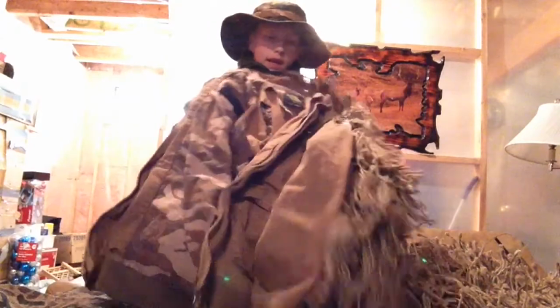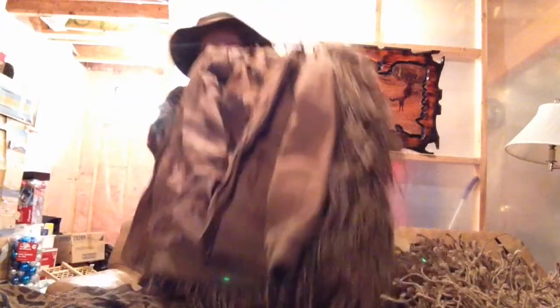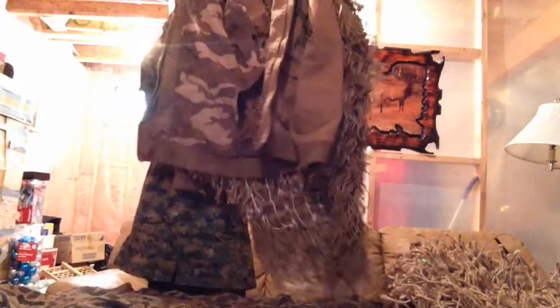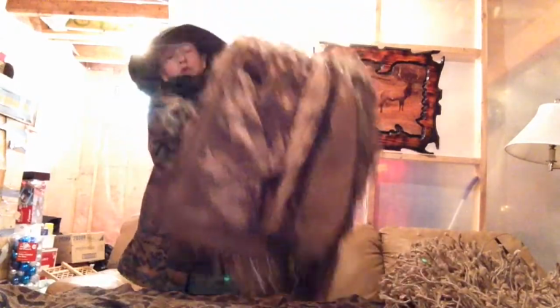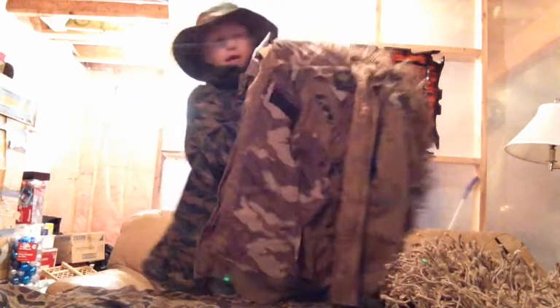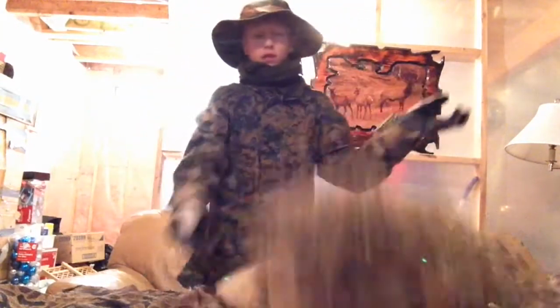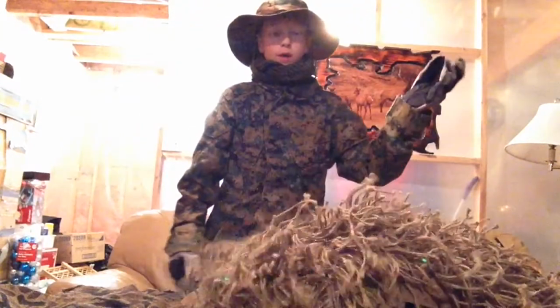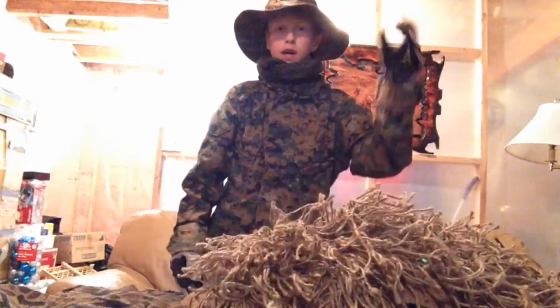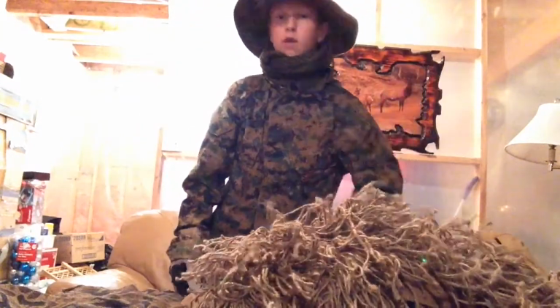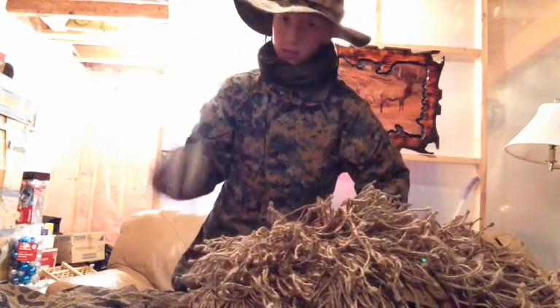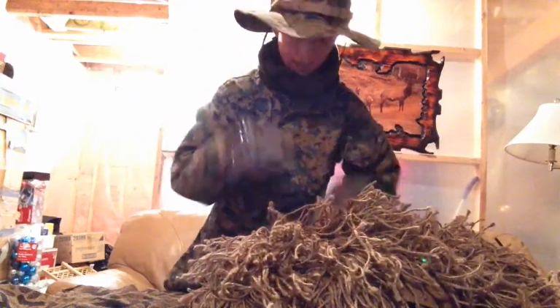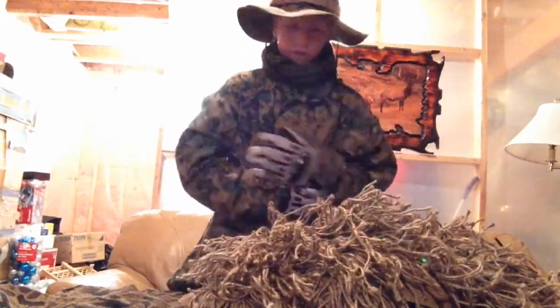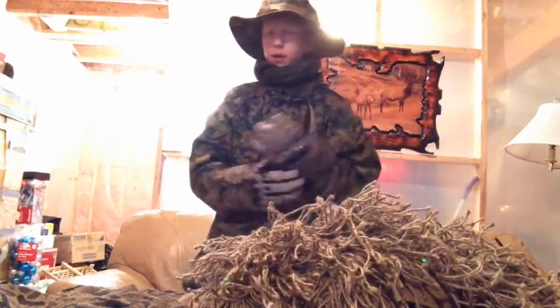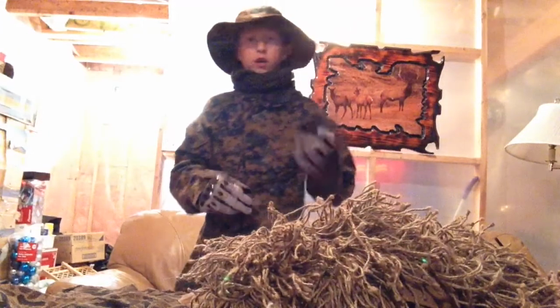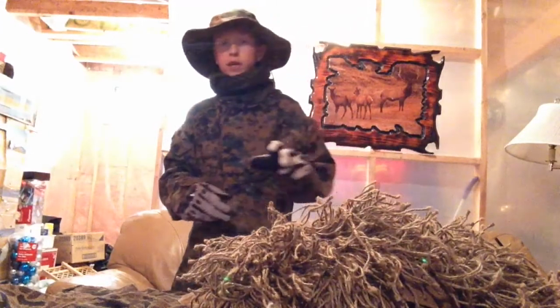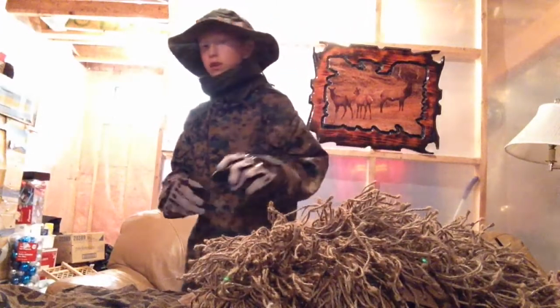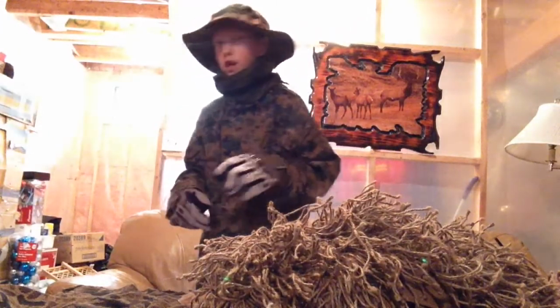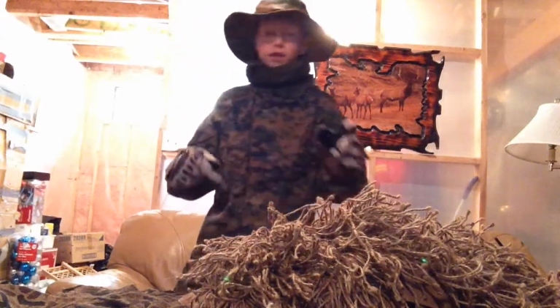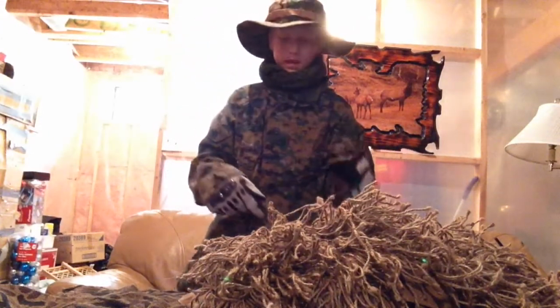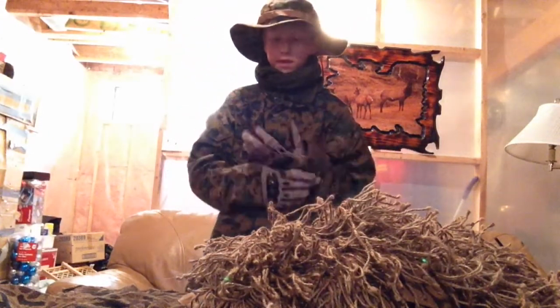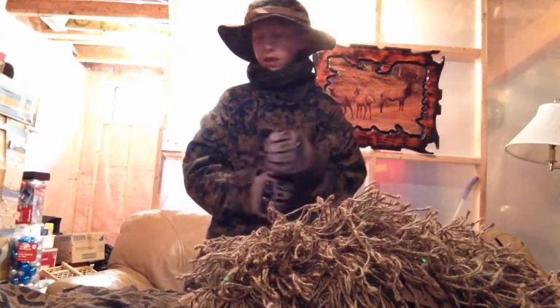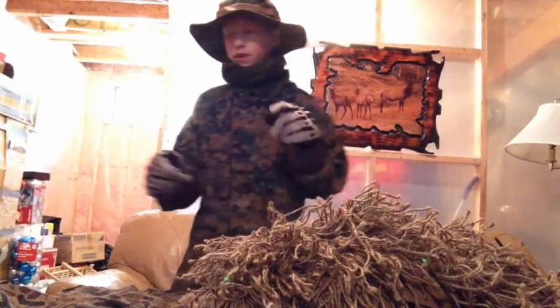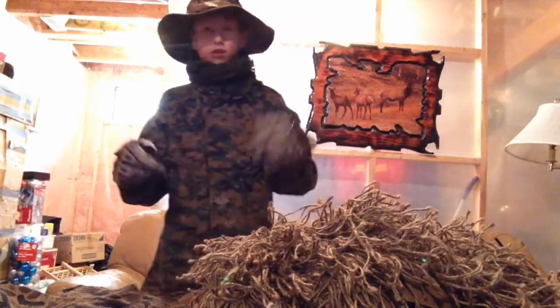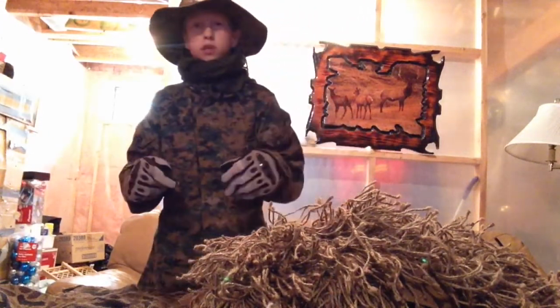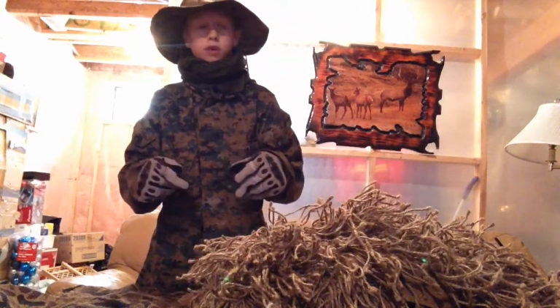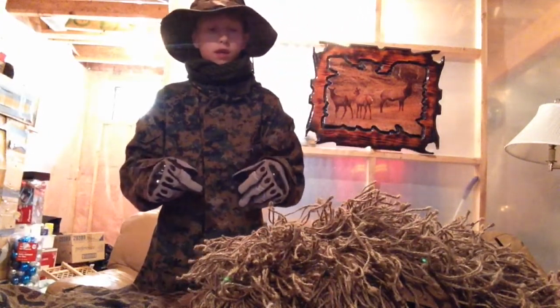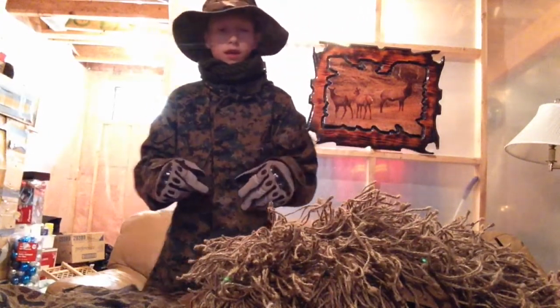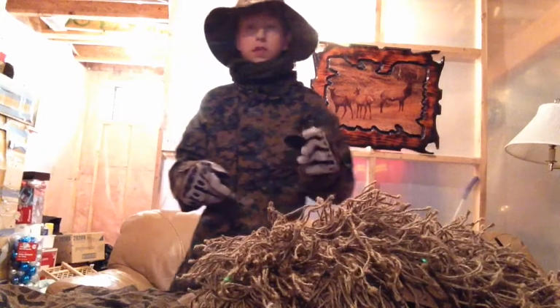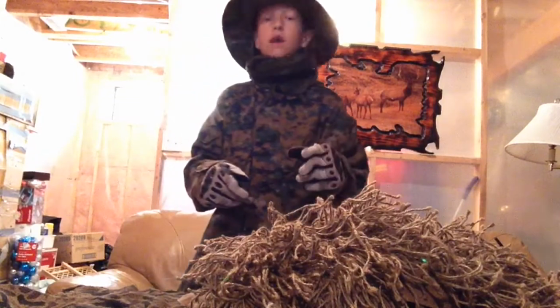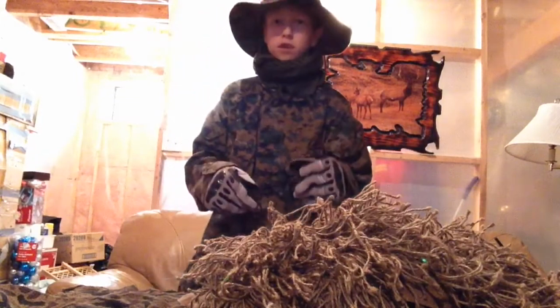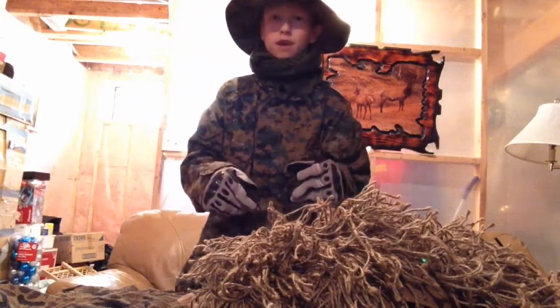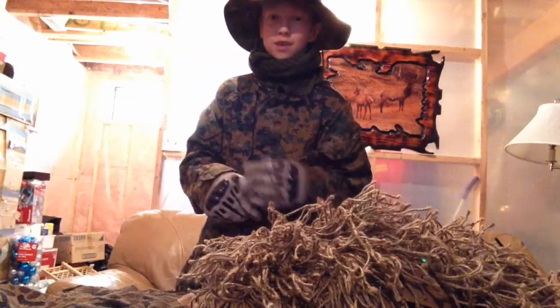You can buy a ghillie suit at buyairsoft.ca for about $120. I'll leave the link down in the description like always. Have a good time.